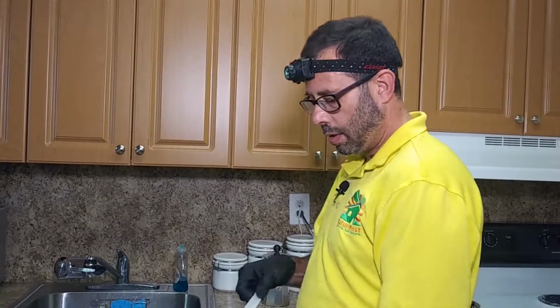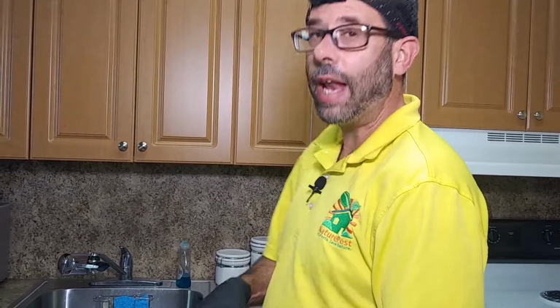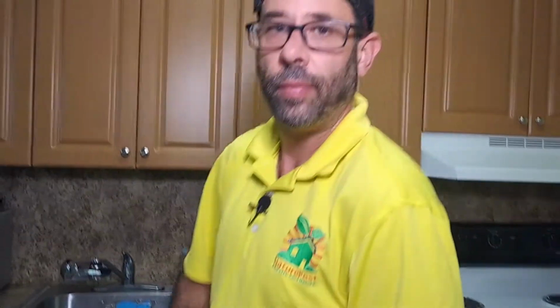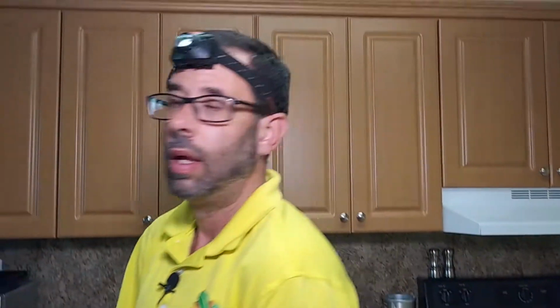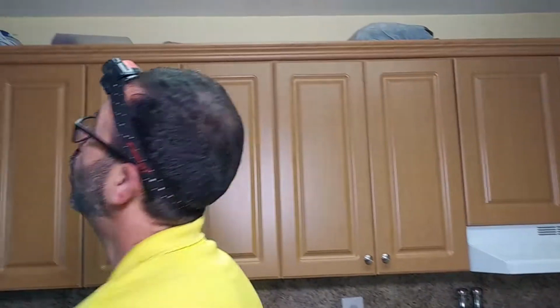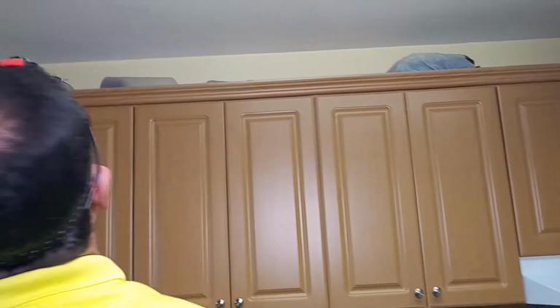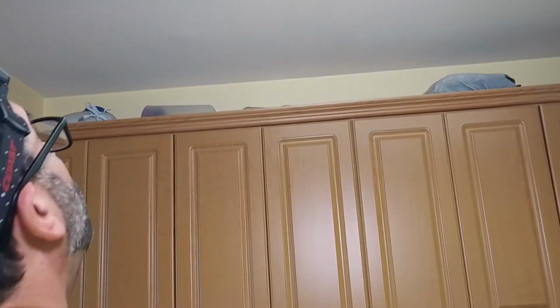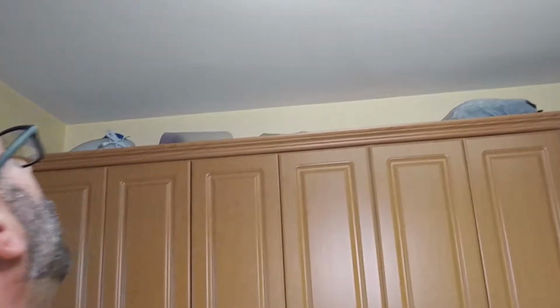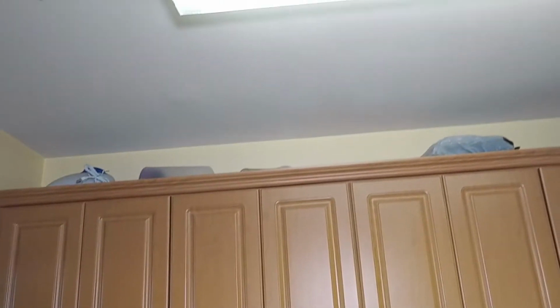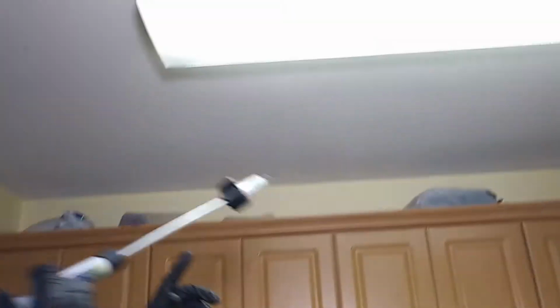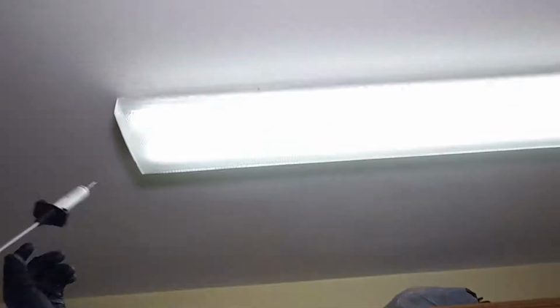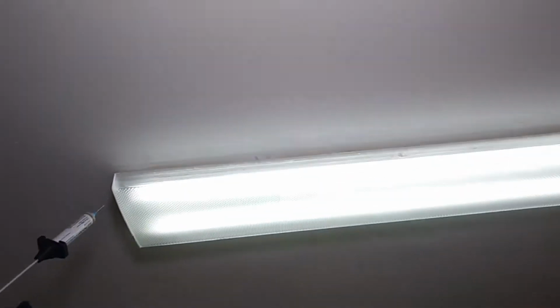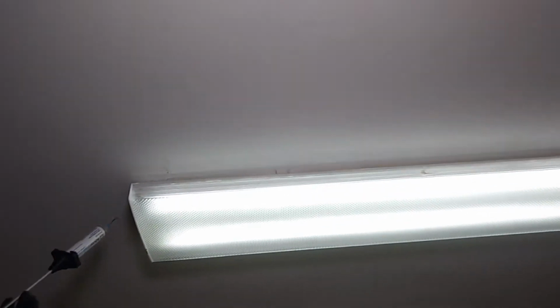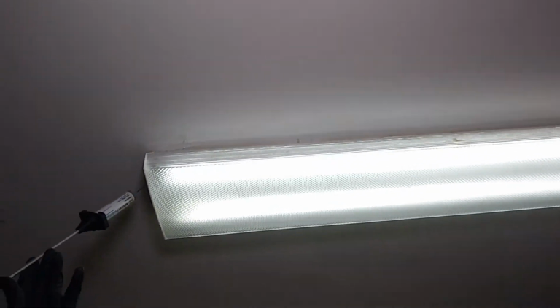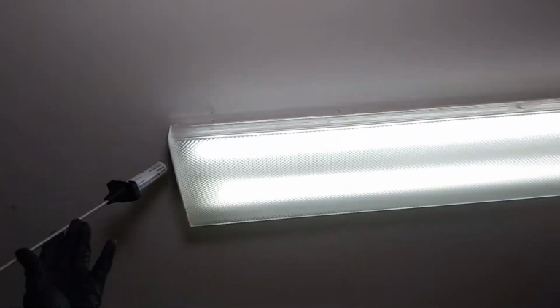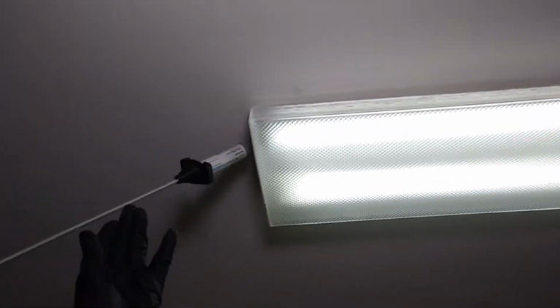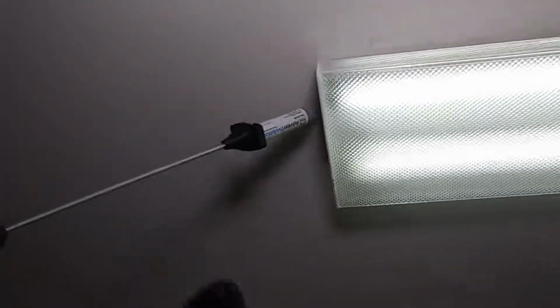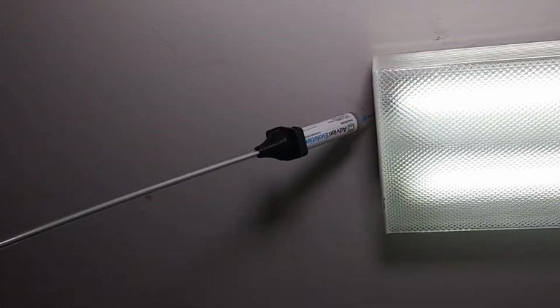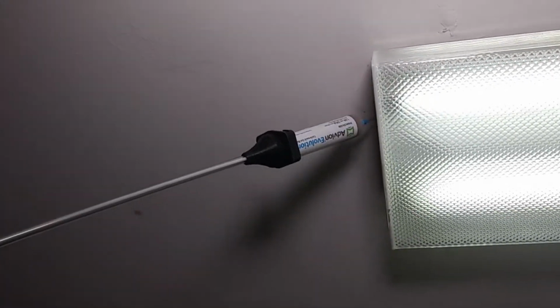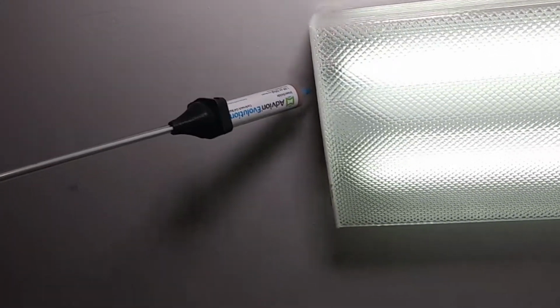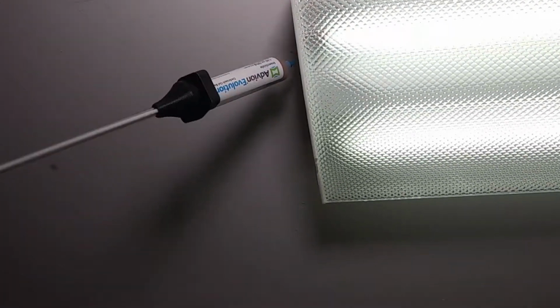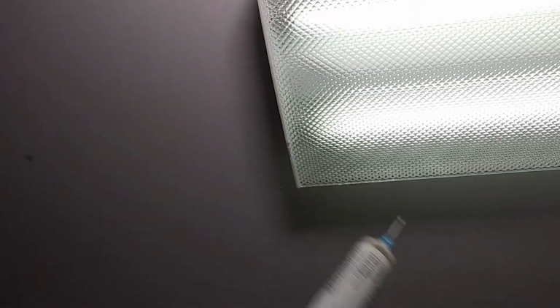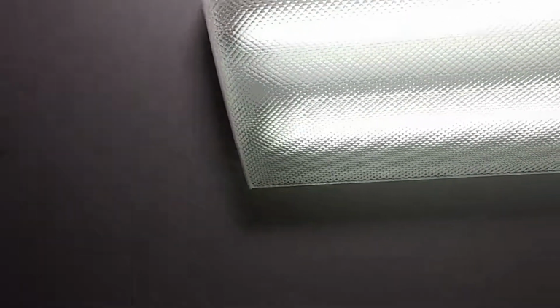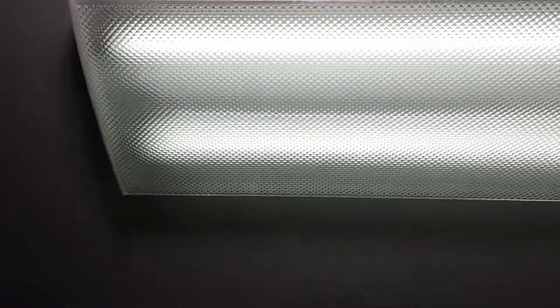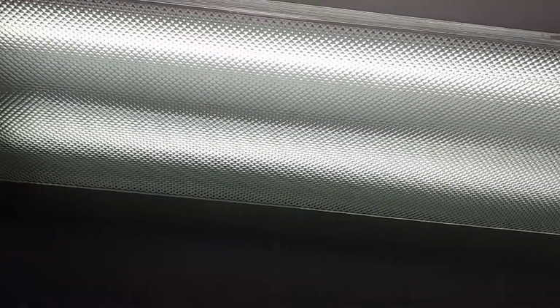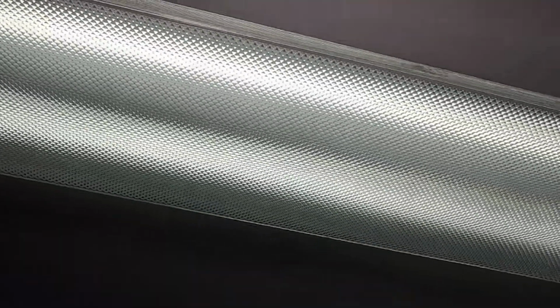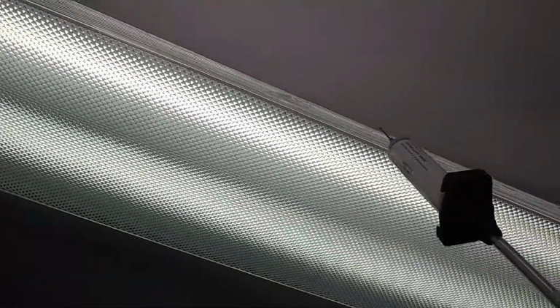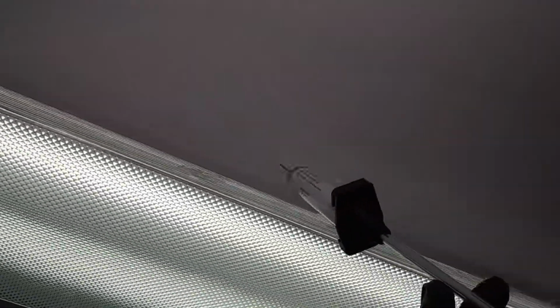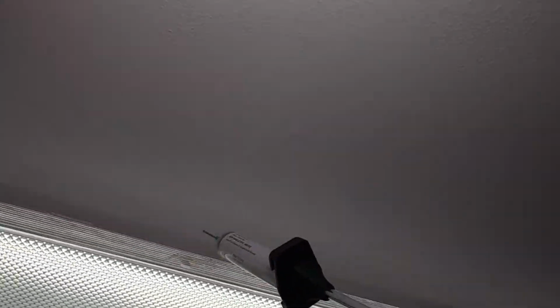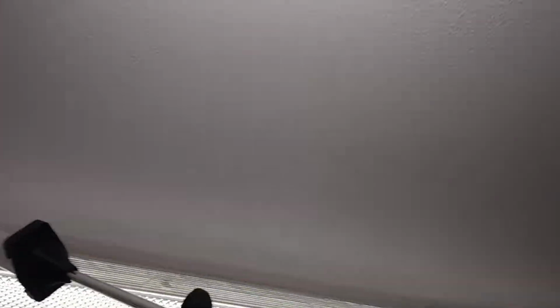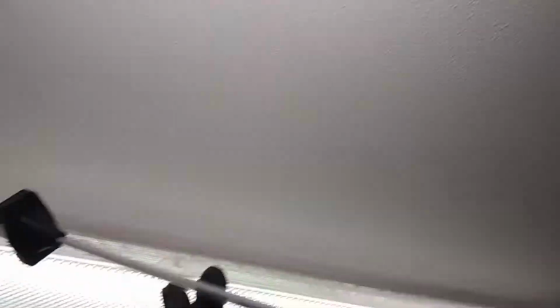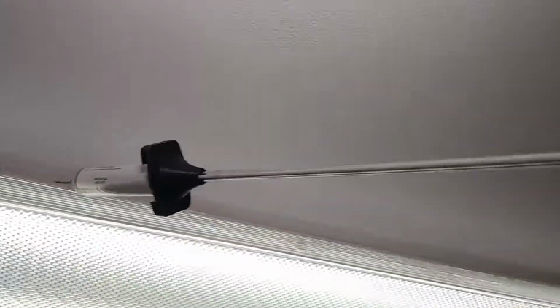The lighting — roaches will get up there and make a home and you'll see them in your lights. So we'll just bait around it with our tool. We'll see you next time.